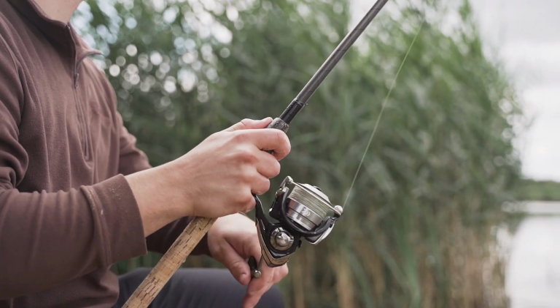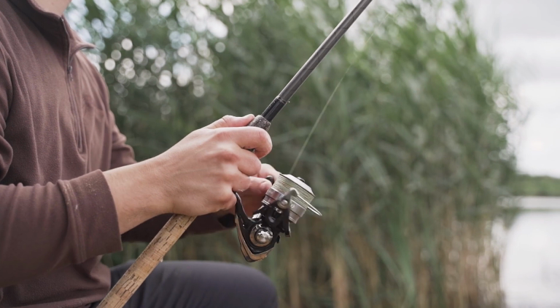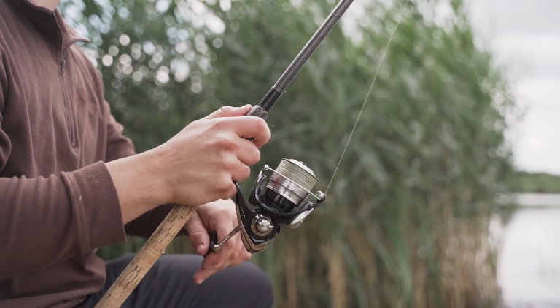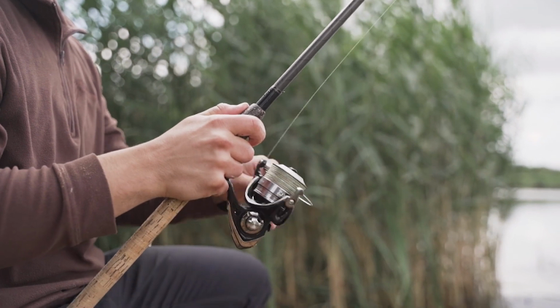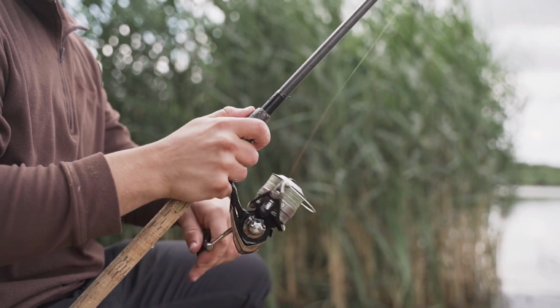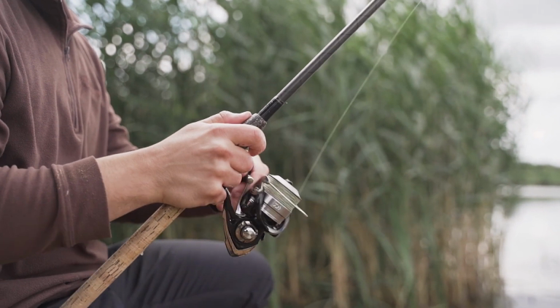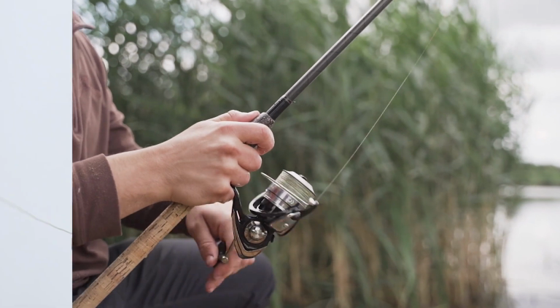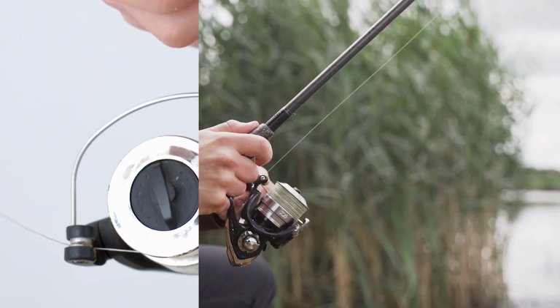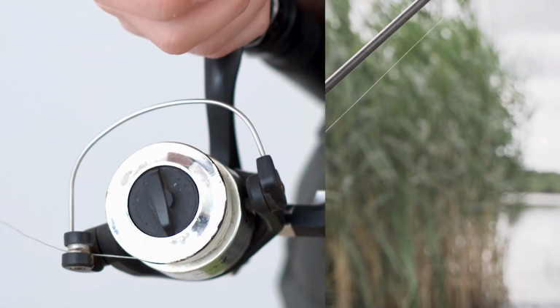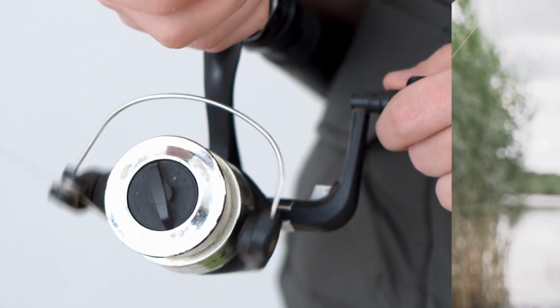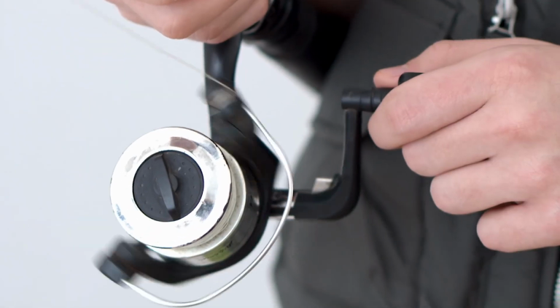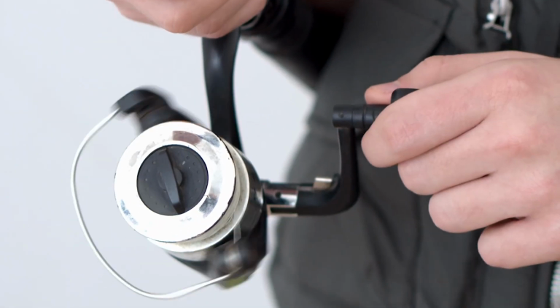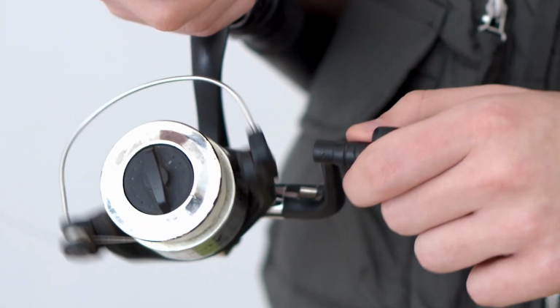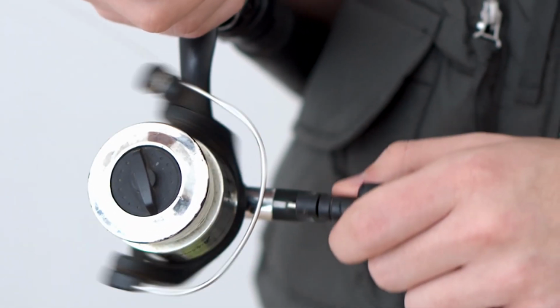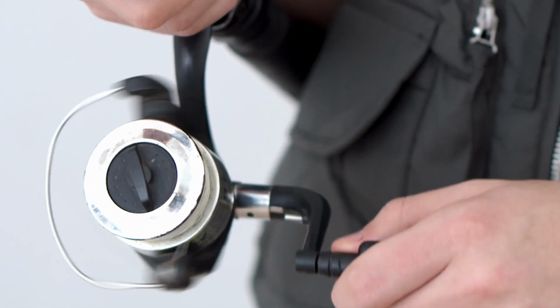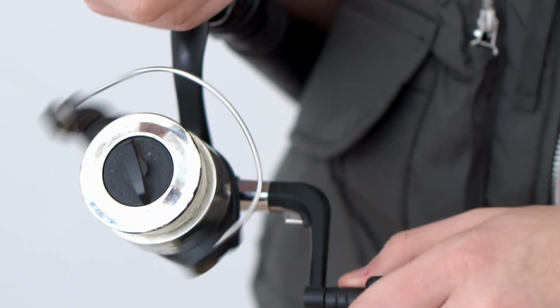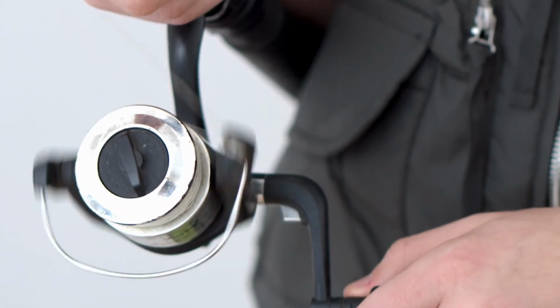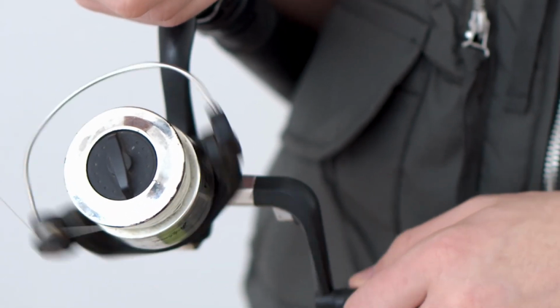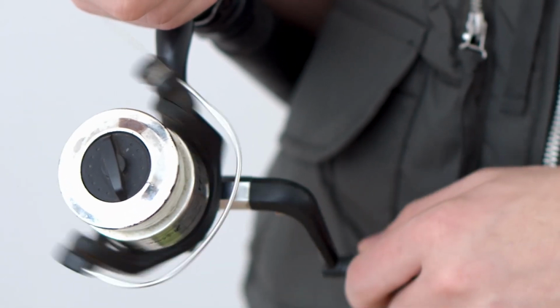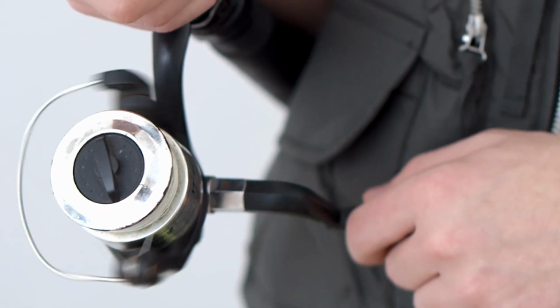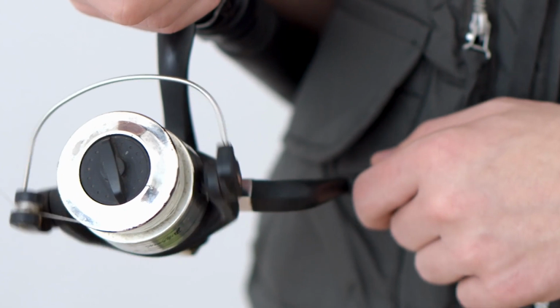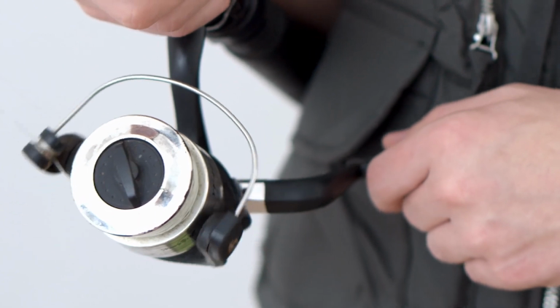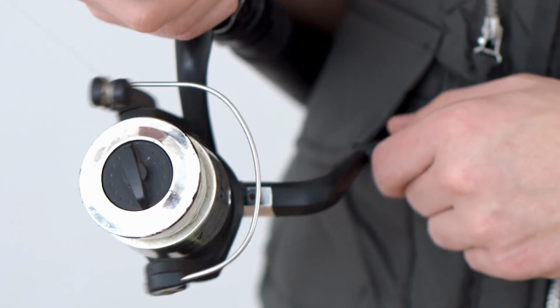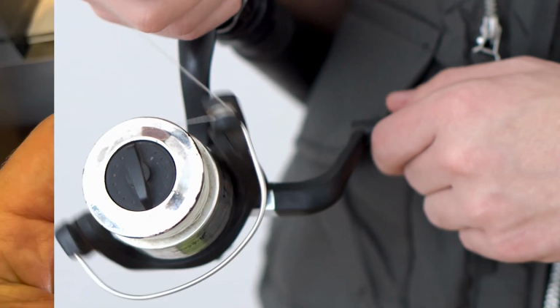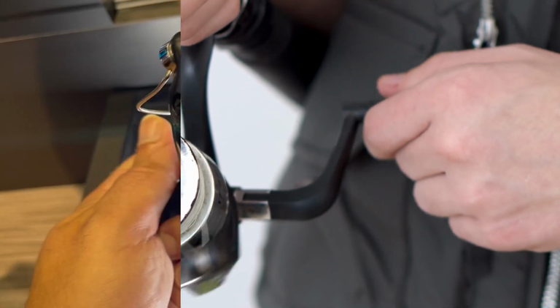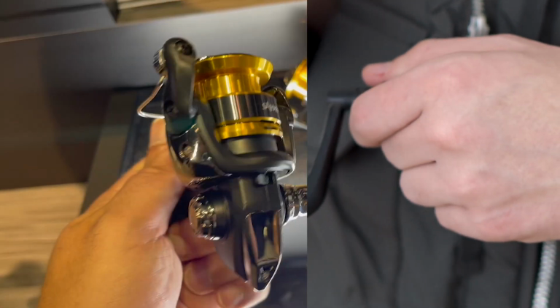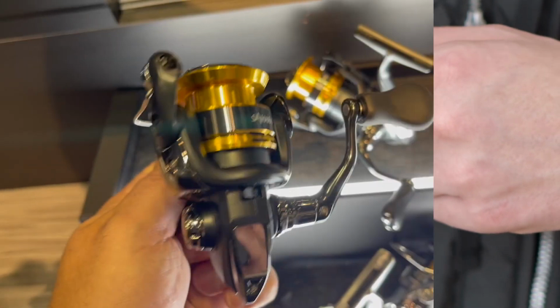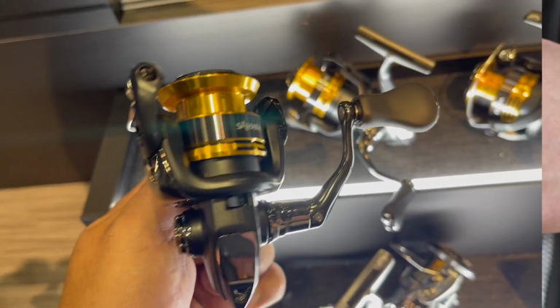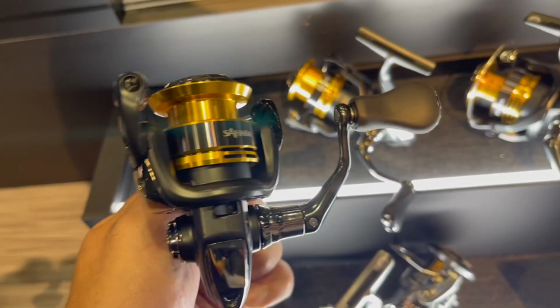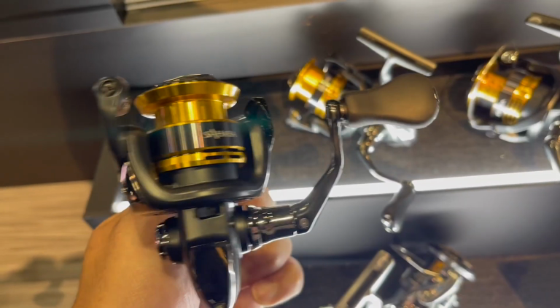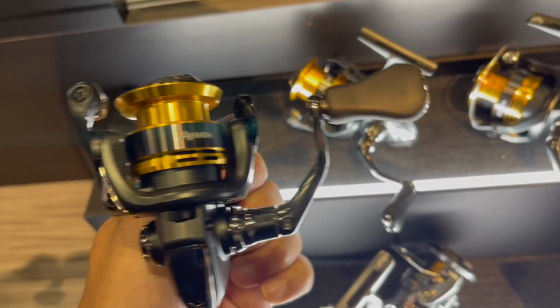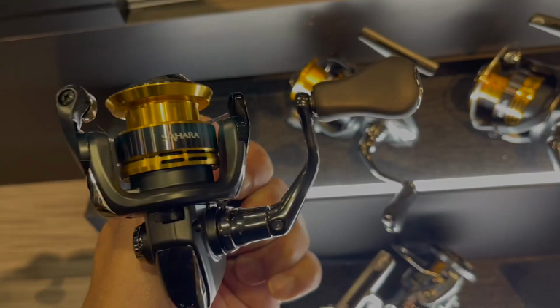So, without further ado, let's jump into the exciting world of Shimano spinning reels and discover the ones that will take your fishing experiences to the next level.